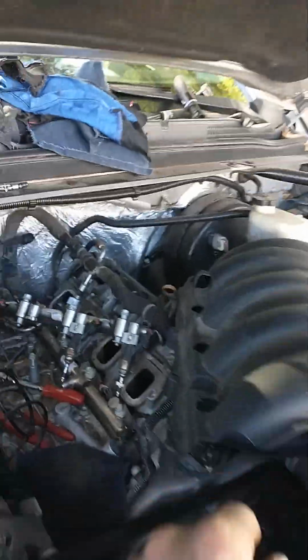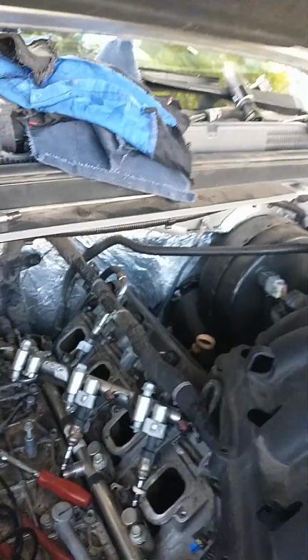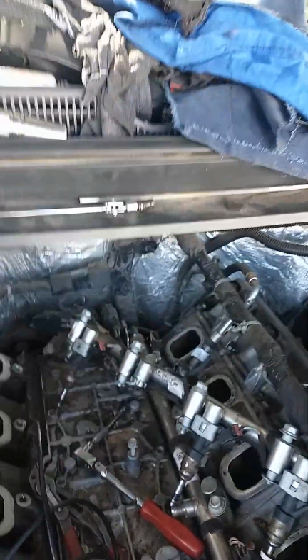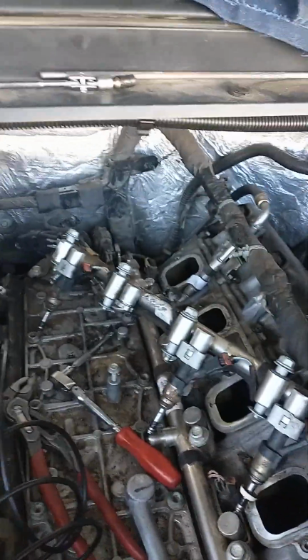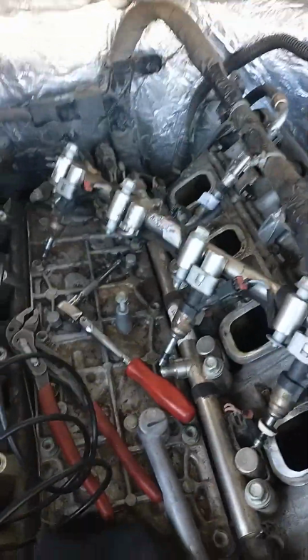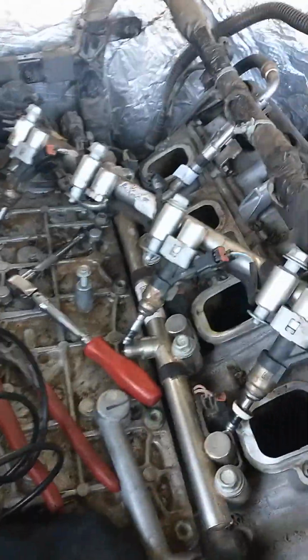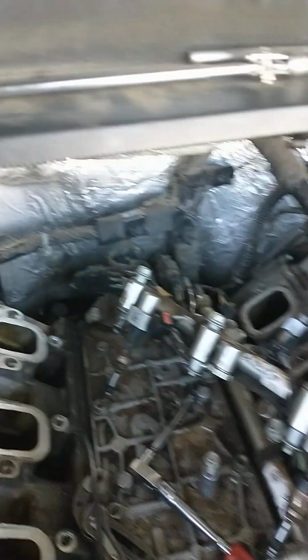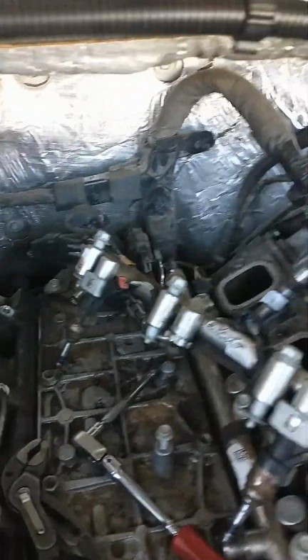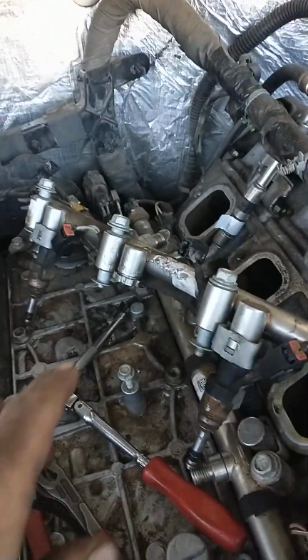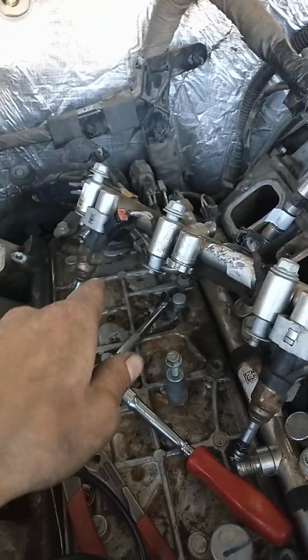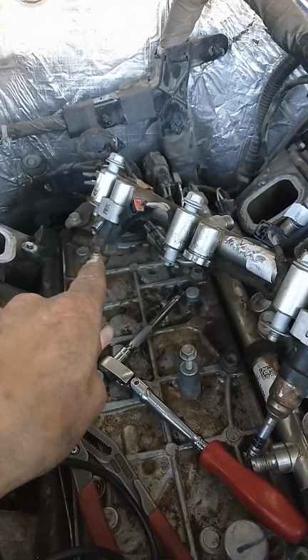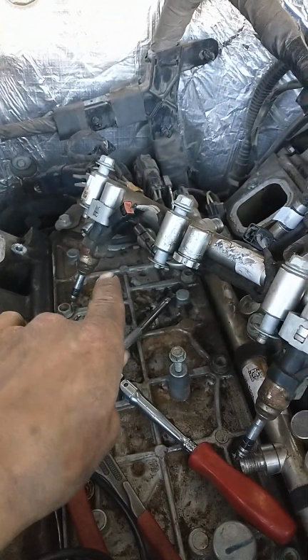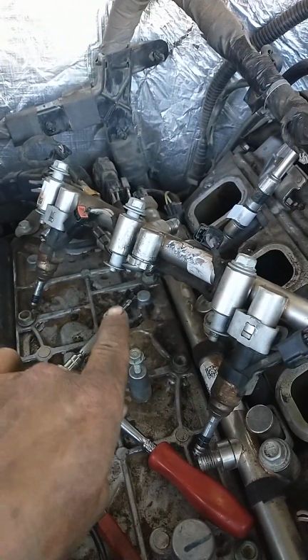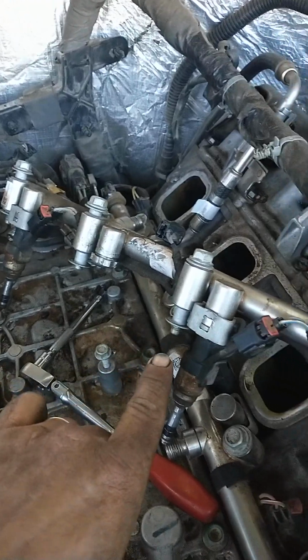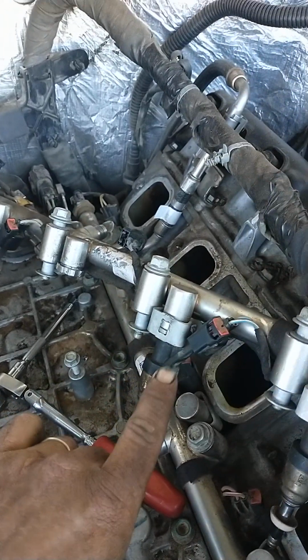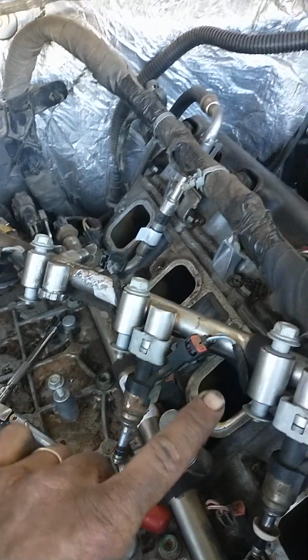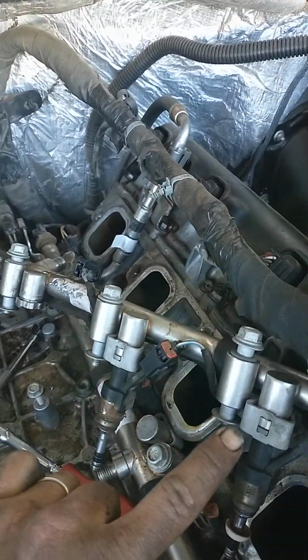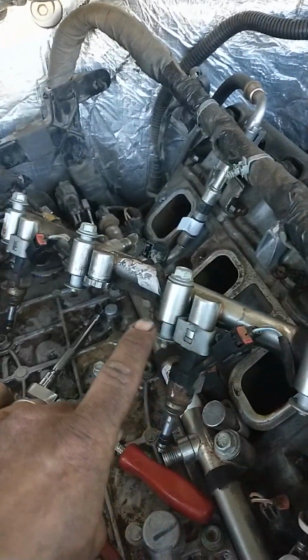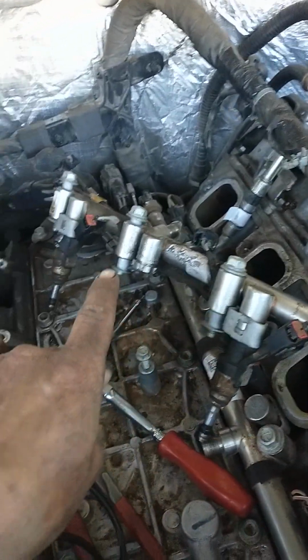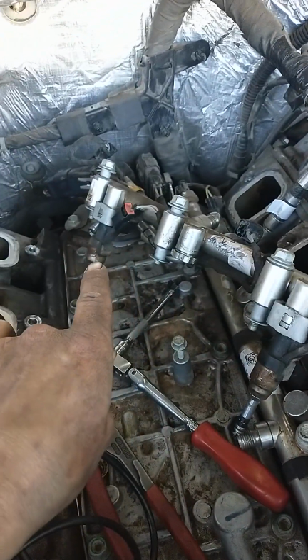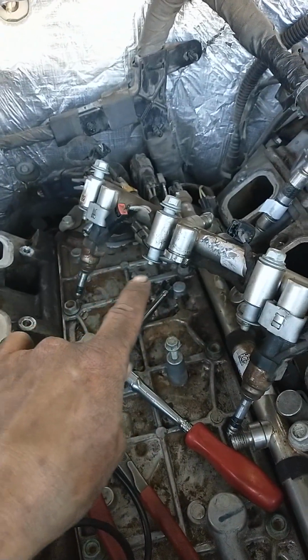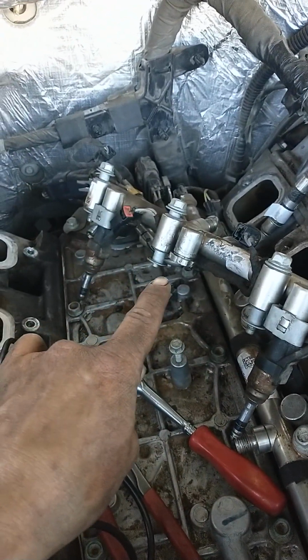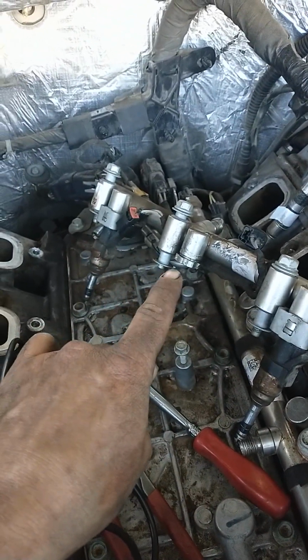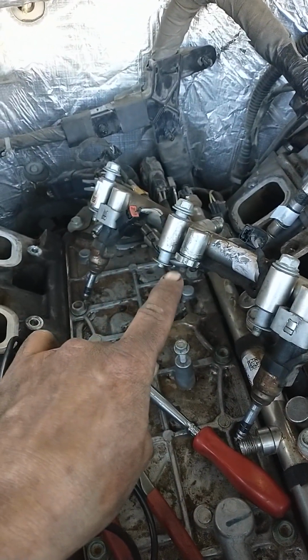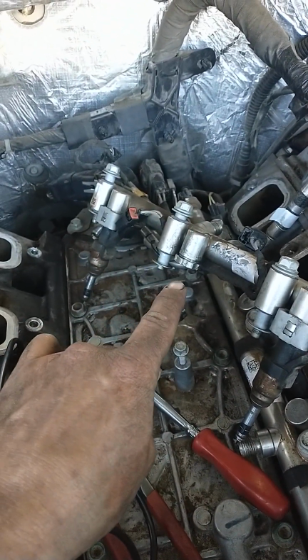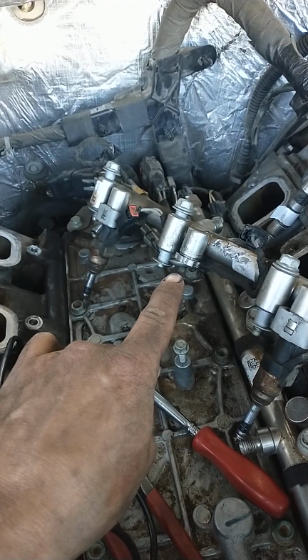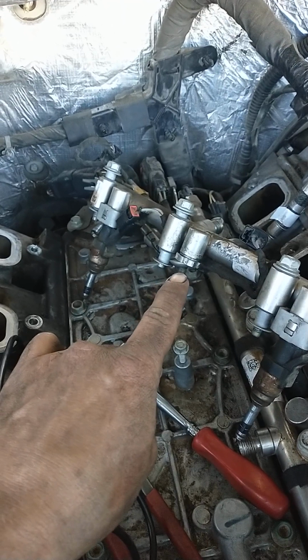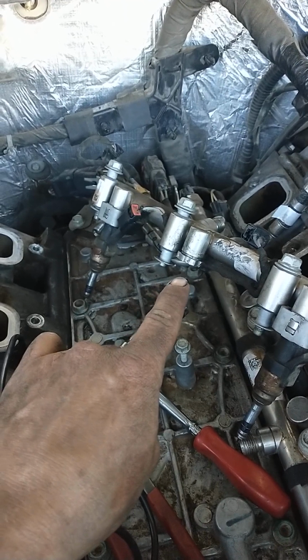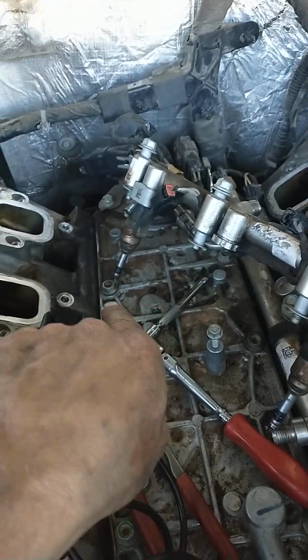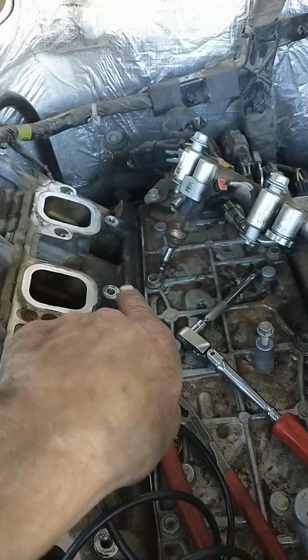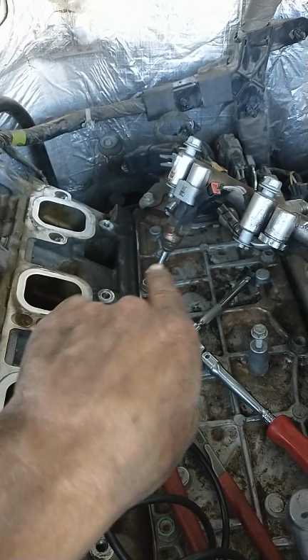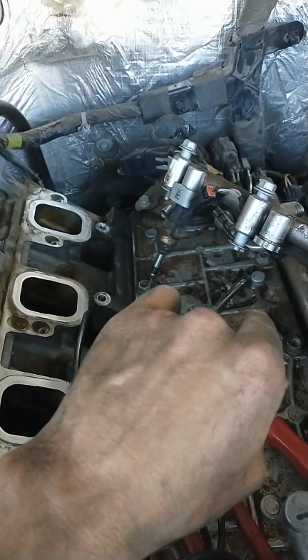We're now into this about six hours. As you can see, we were able to get the fuel rail off without bending the rail itself. The injector that we went to remove that needed to be replaced — number six, go figure — got stuck in the hole.